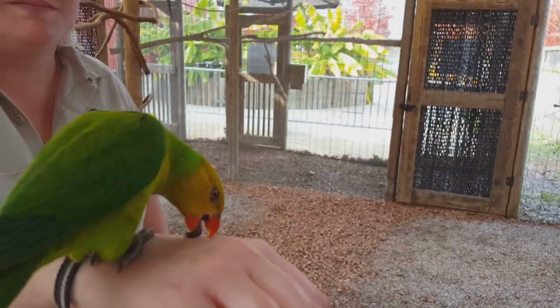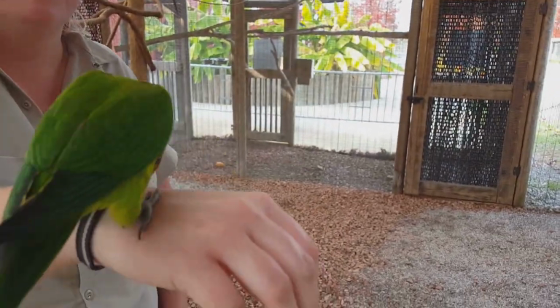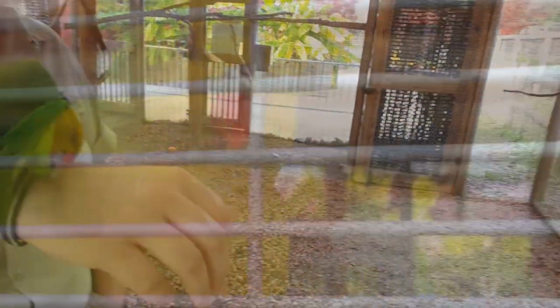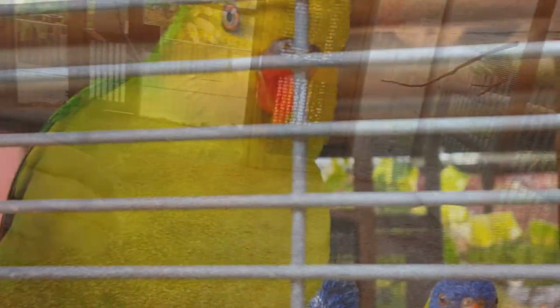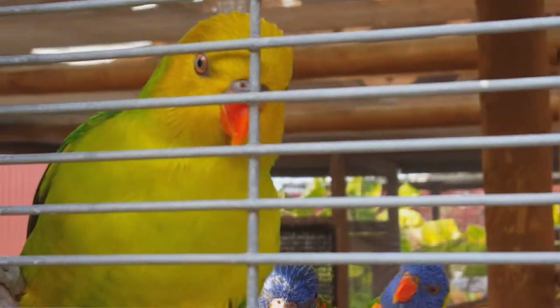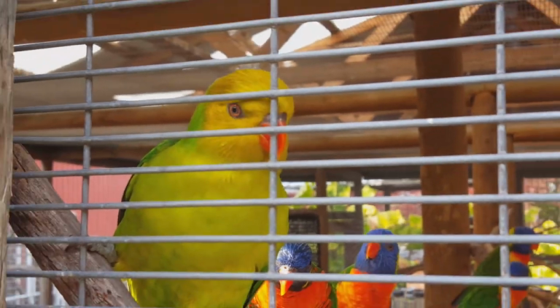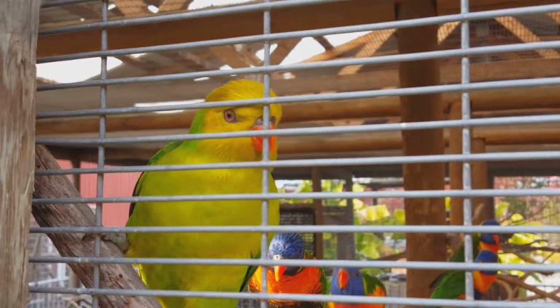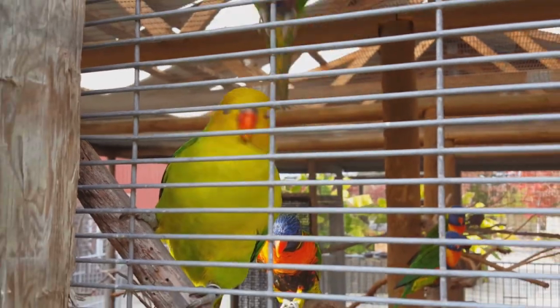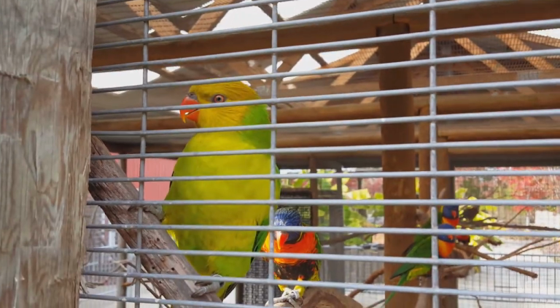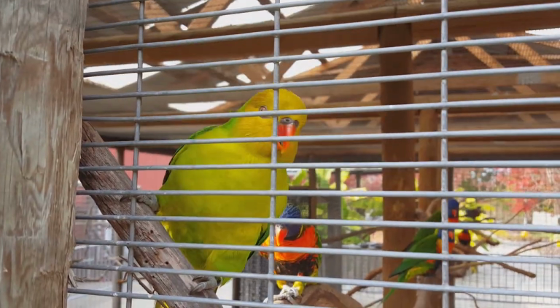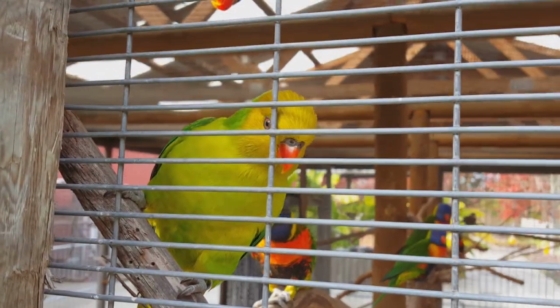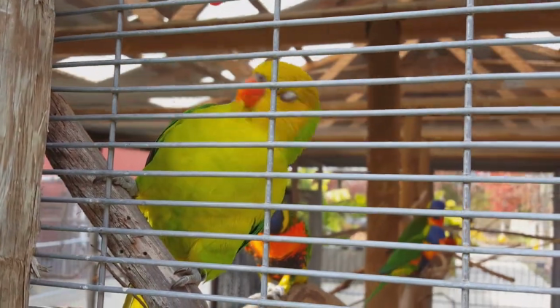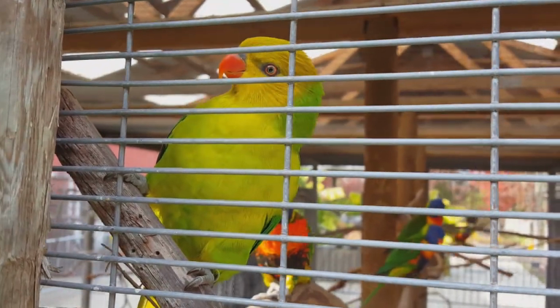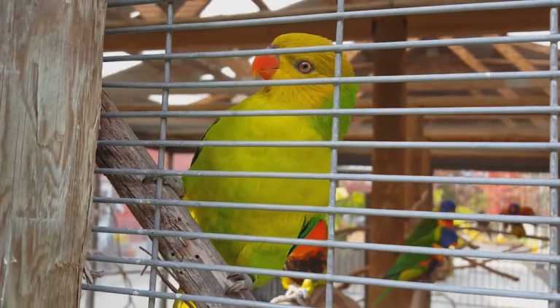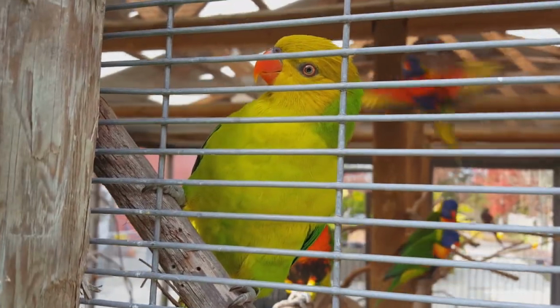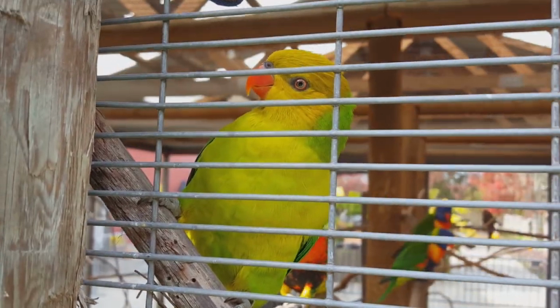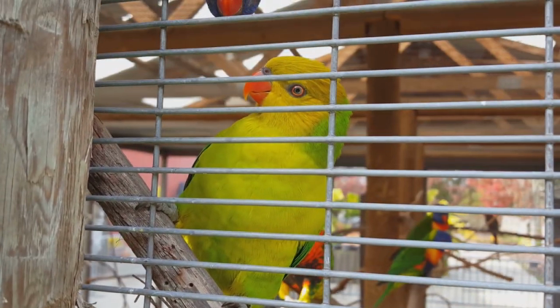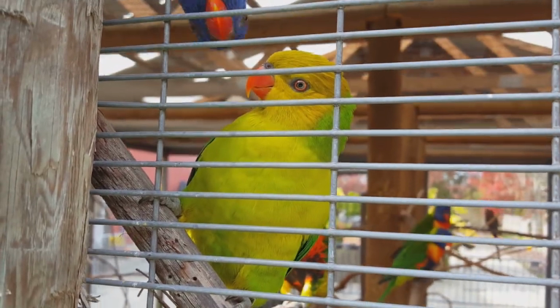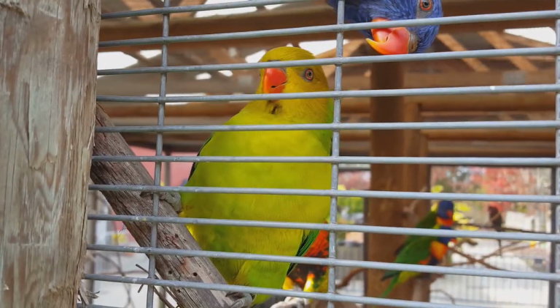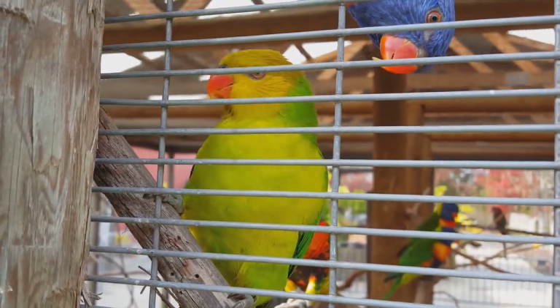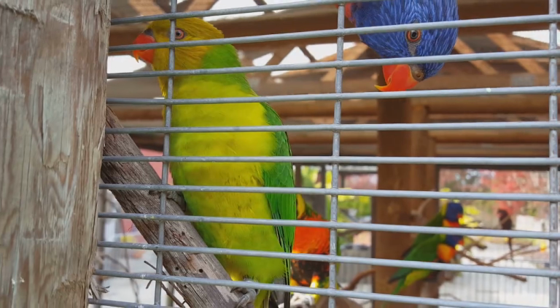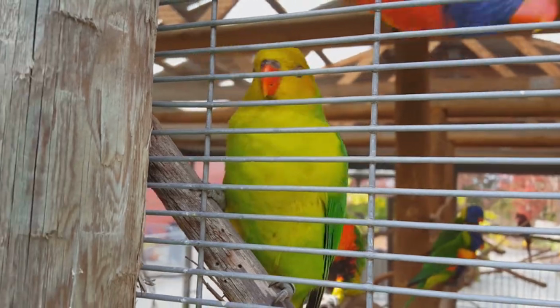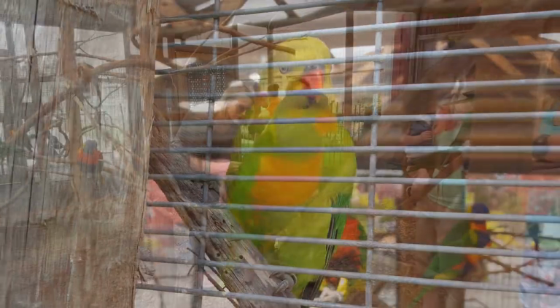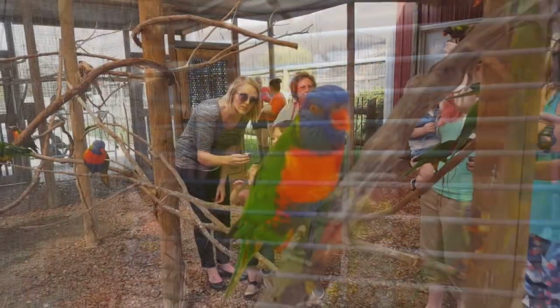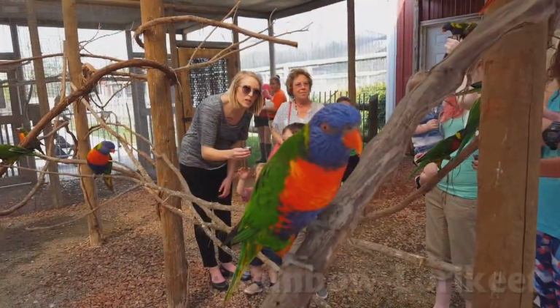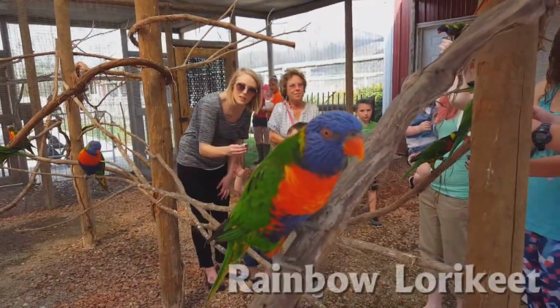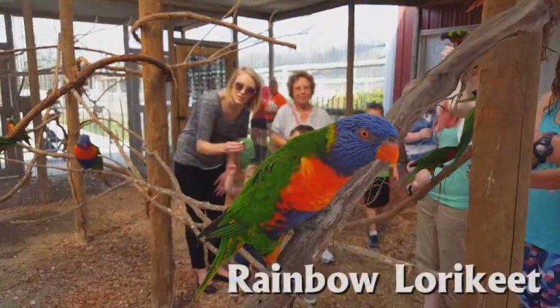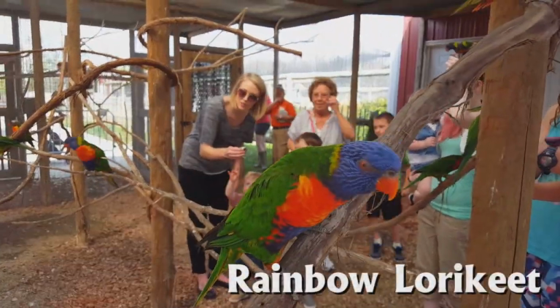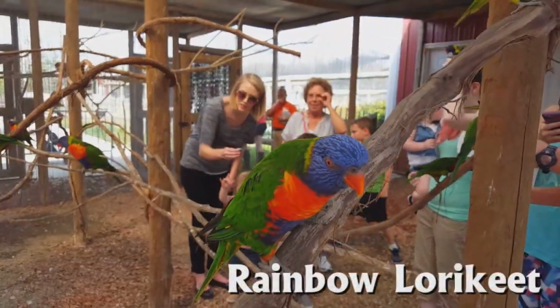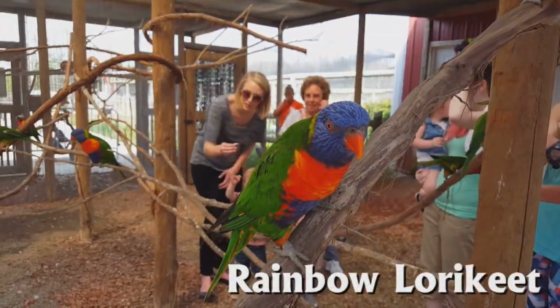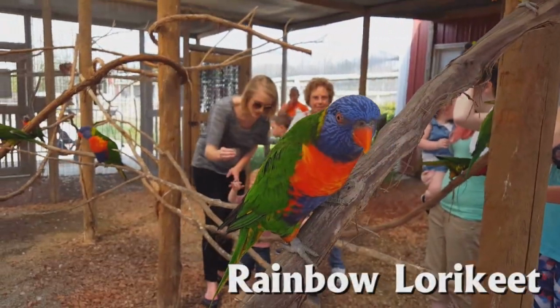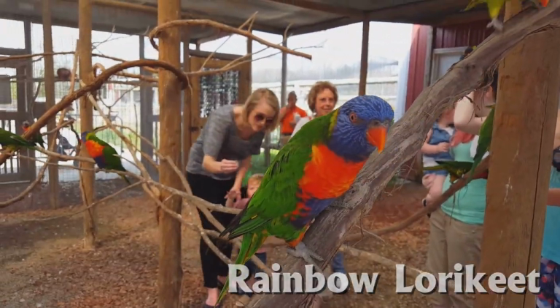They are mostly the same — both live about 10 to 20 years, sometimes longer. The perfect lorikeet is a little bit smaller though; it only weighs about 3 ounces and is about 10 inches long. Rainbow lorikeets are about 10 to 12 inches and weigh up to 5 ounces.